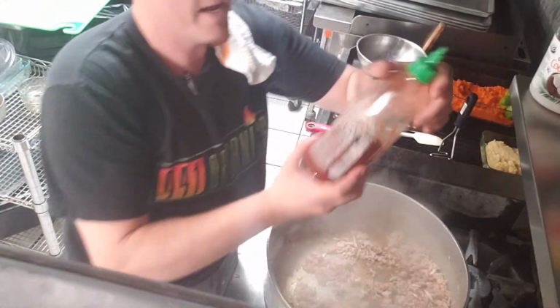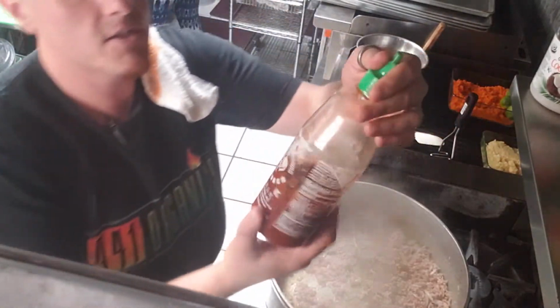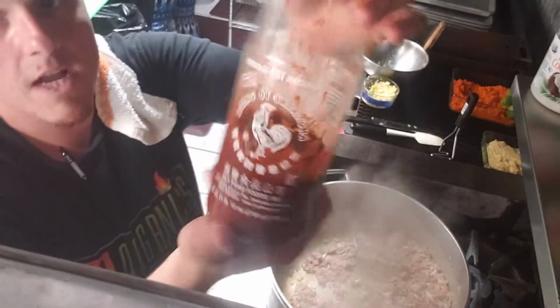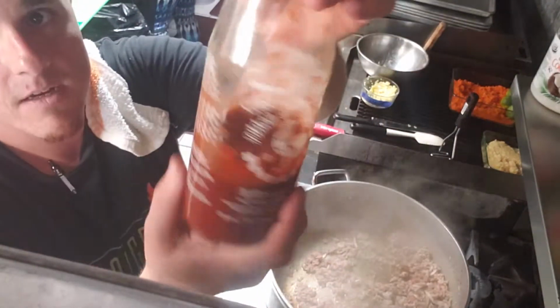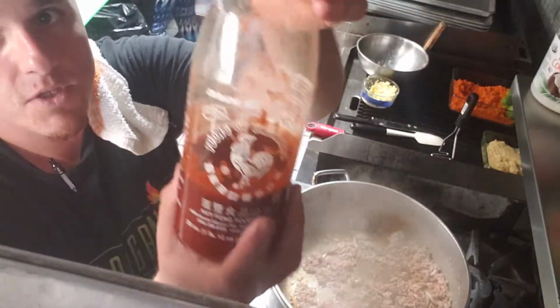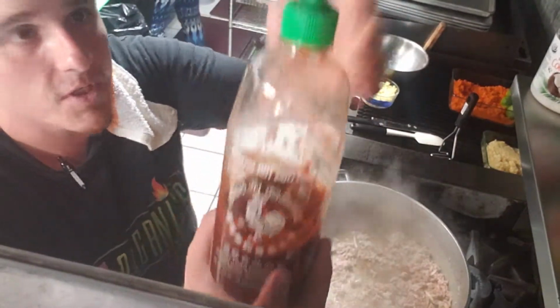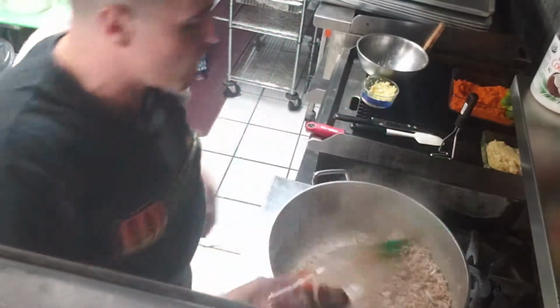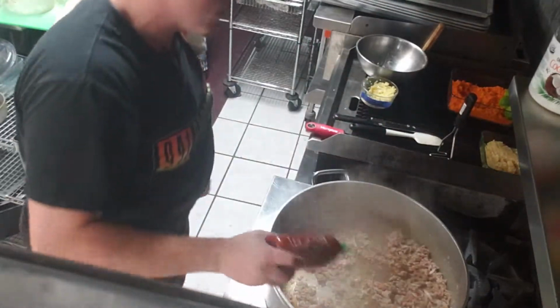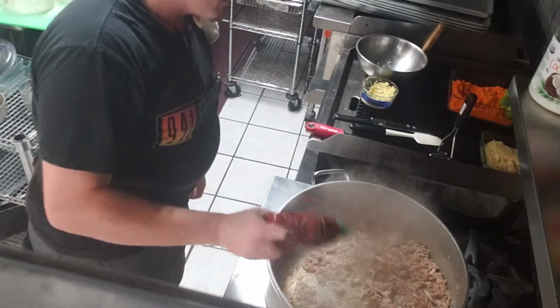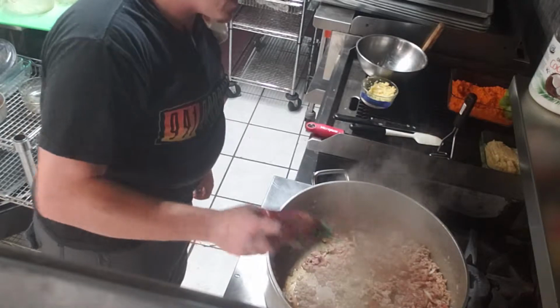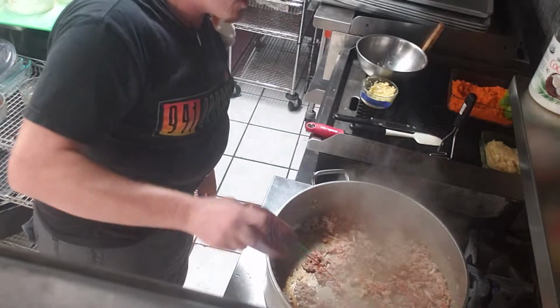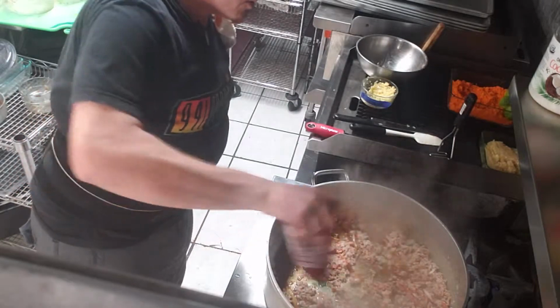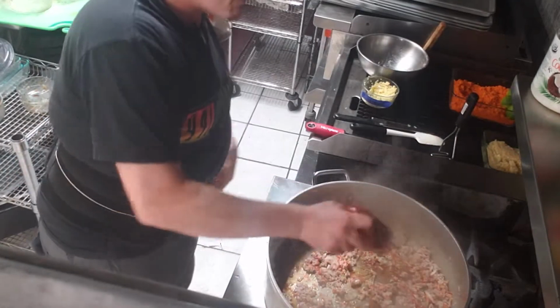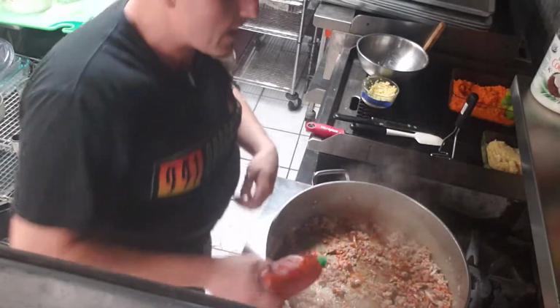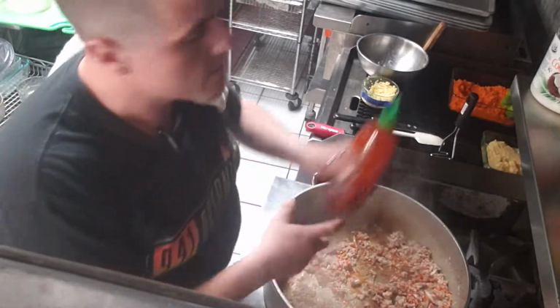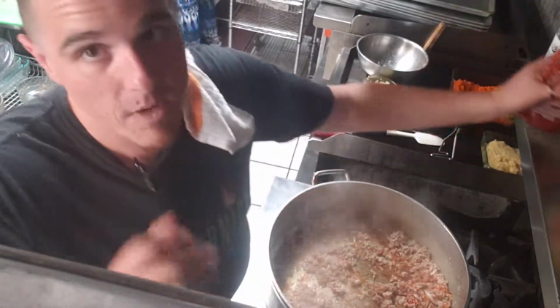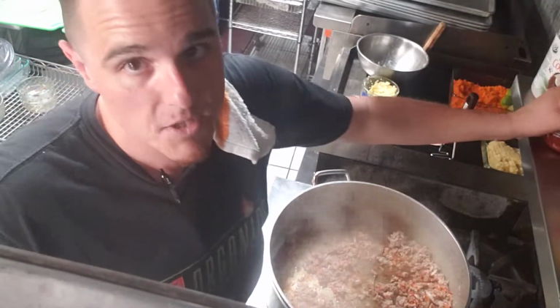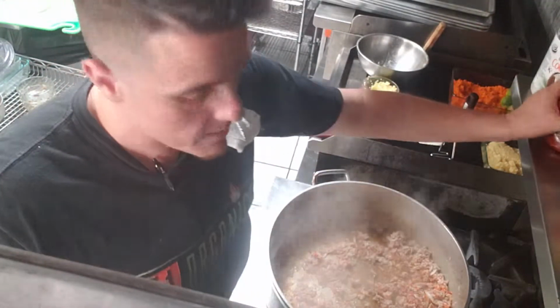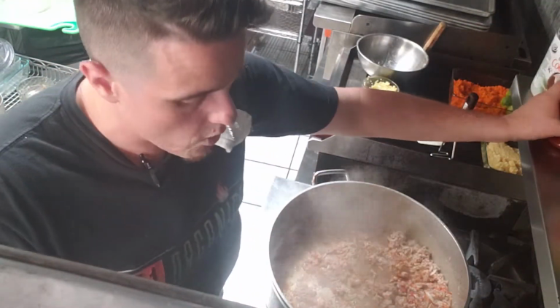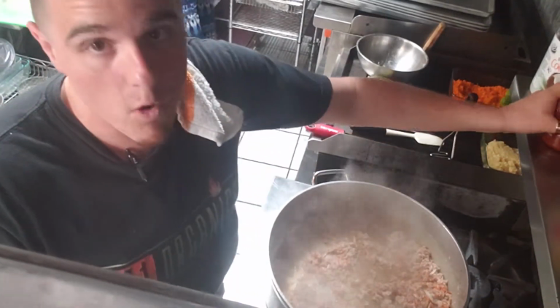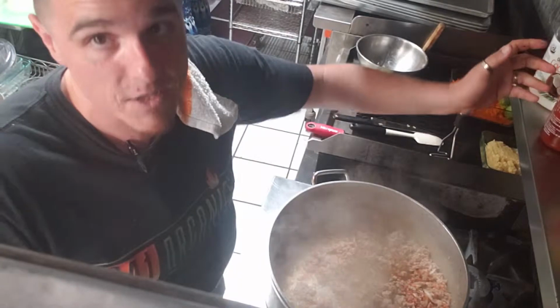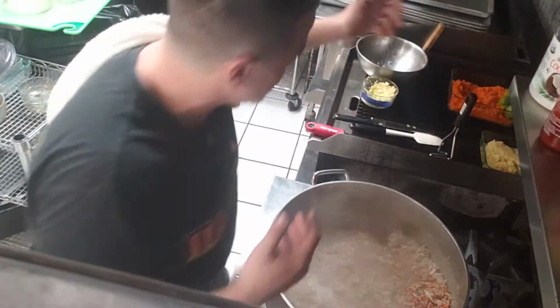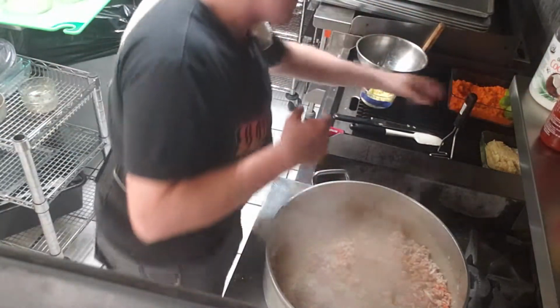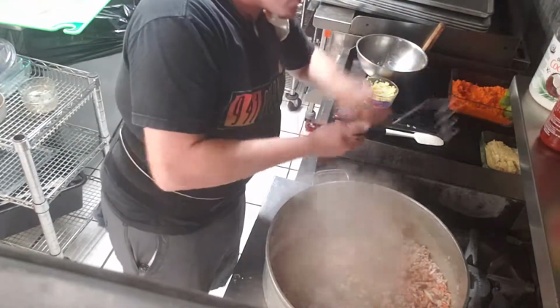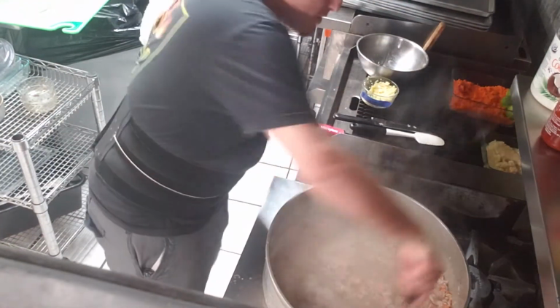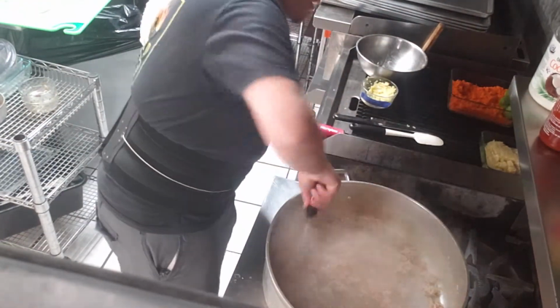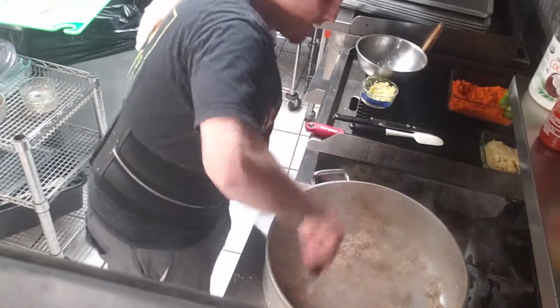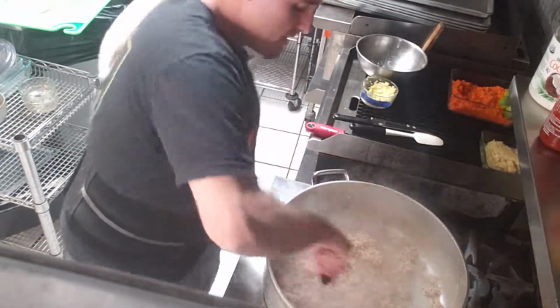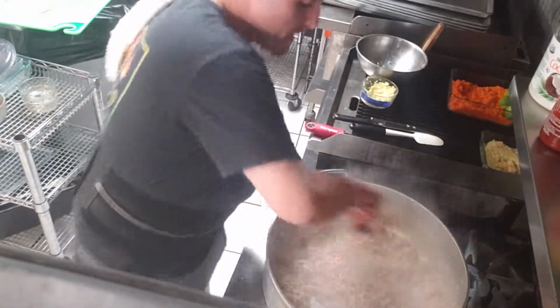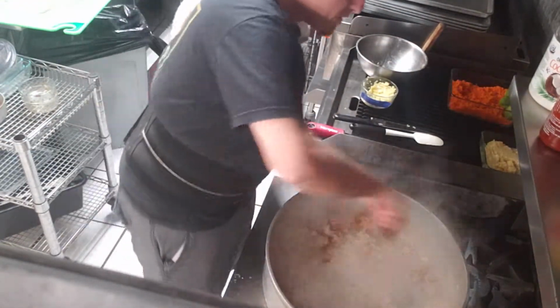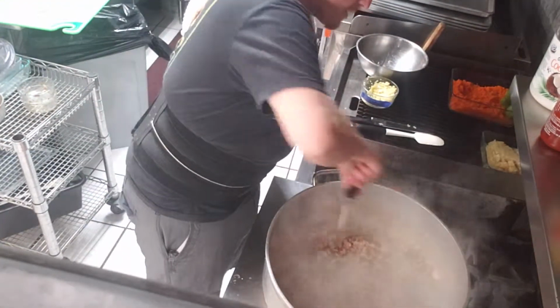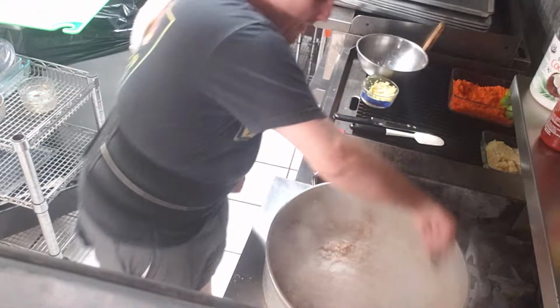I've got some sriracha, which is the good stuff. We're just gonna make that as spicy as you want it — more for more, less for less. Give it a stir. It smells amazing.